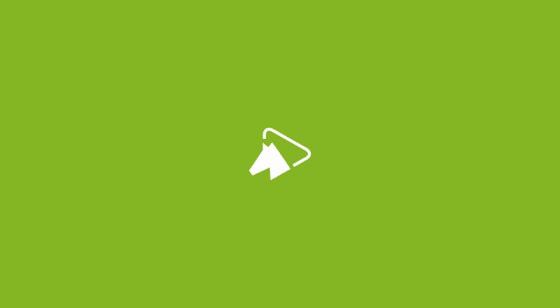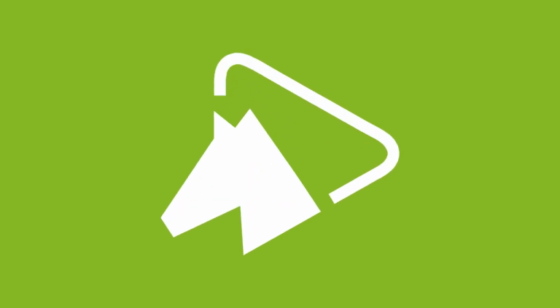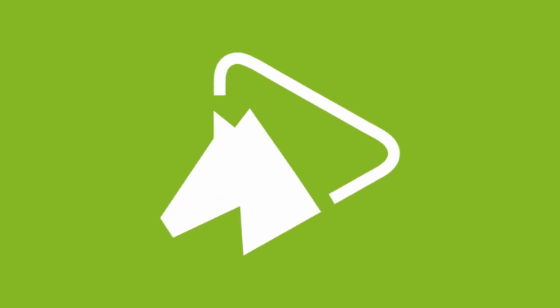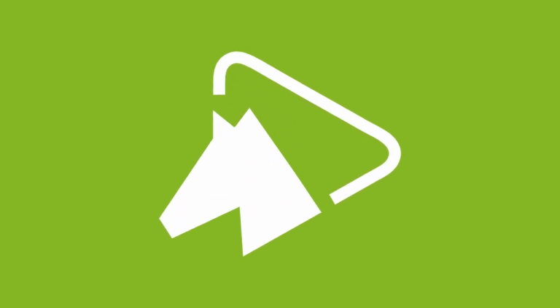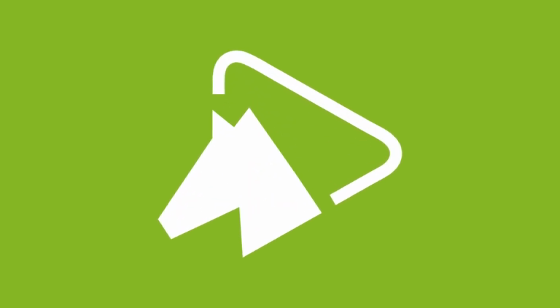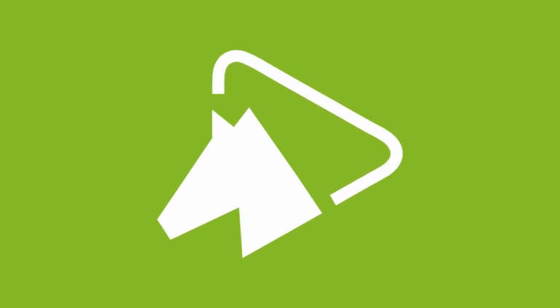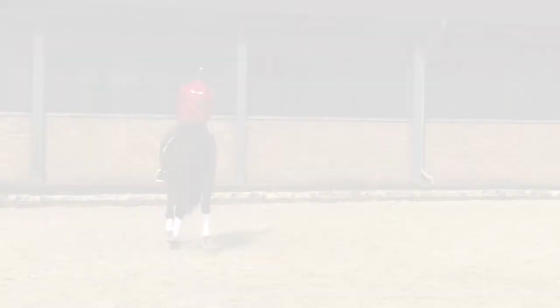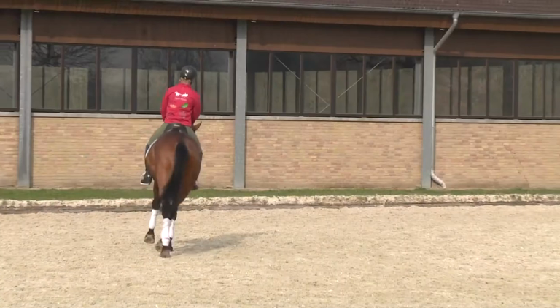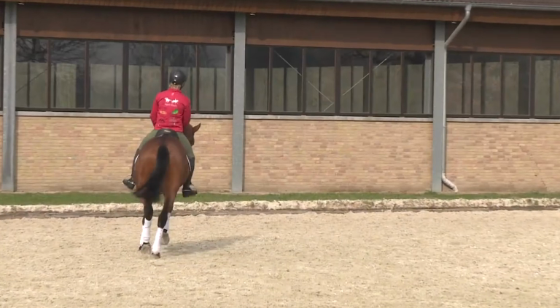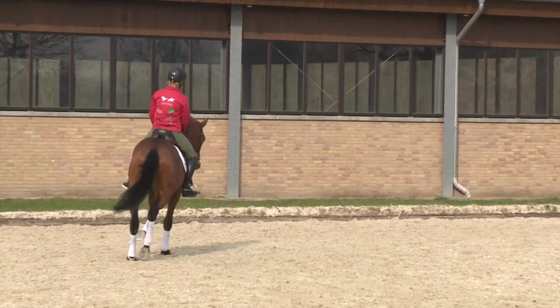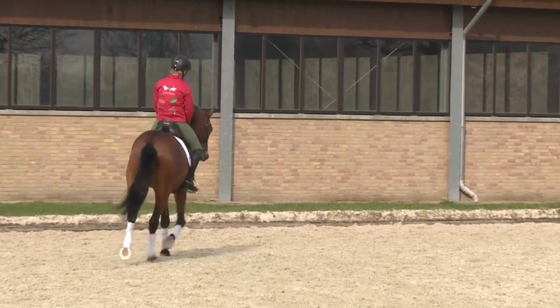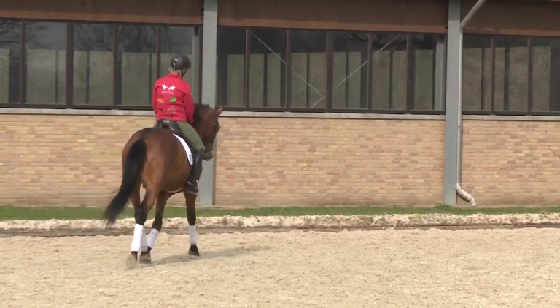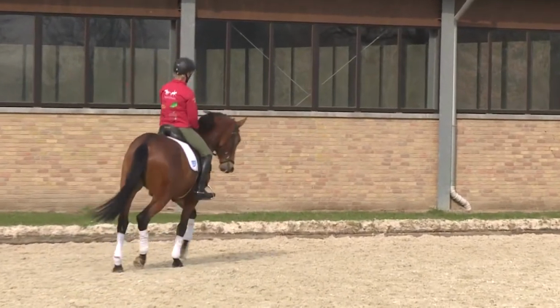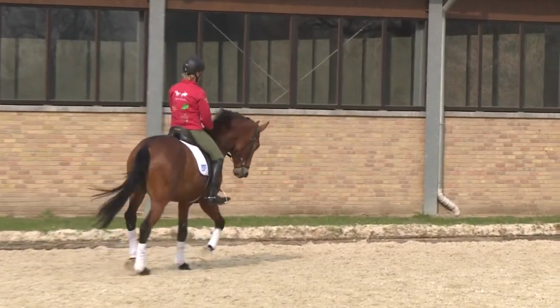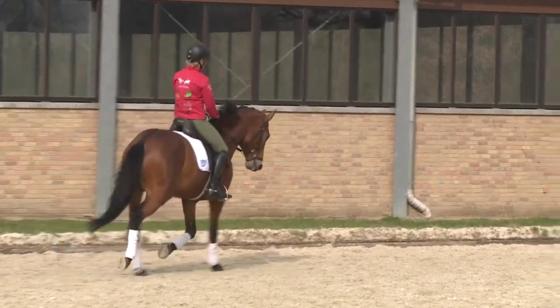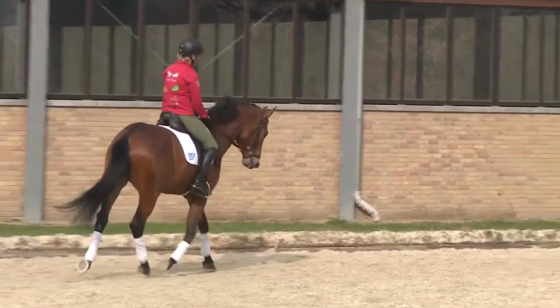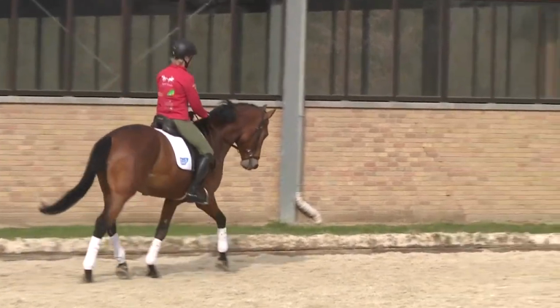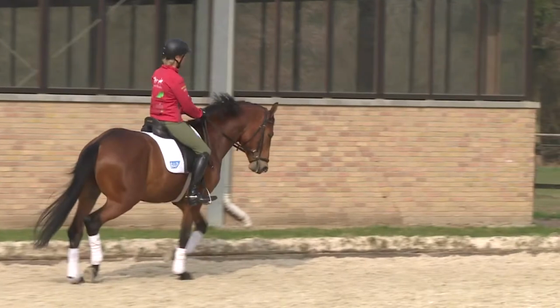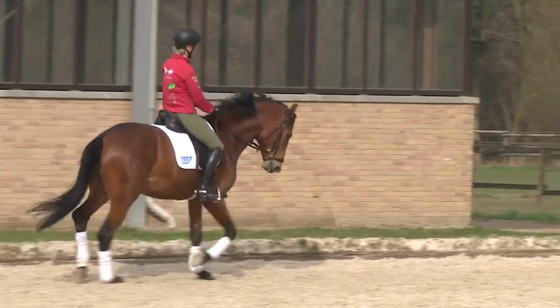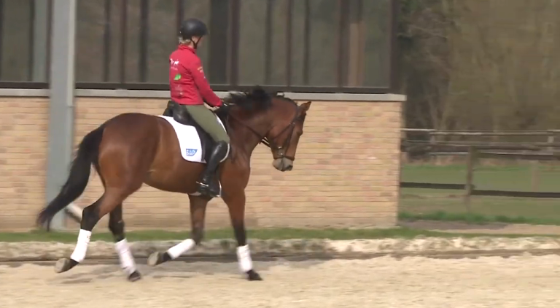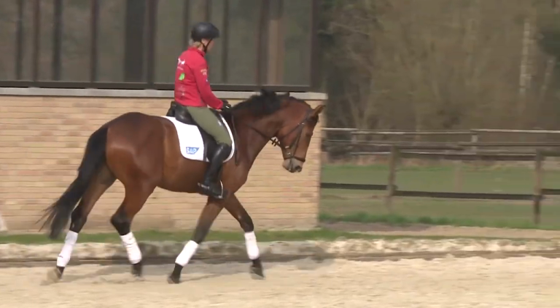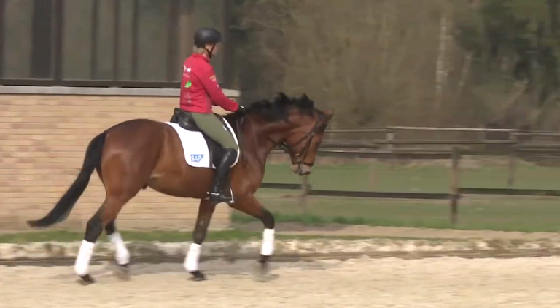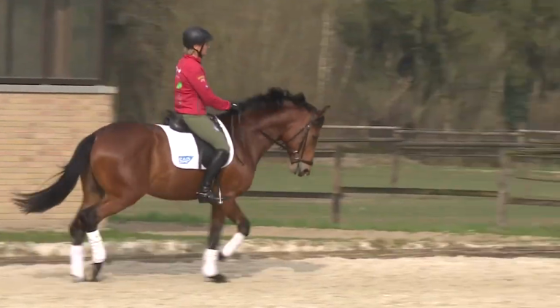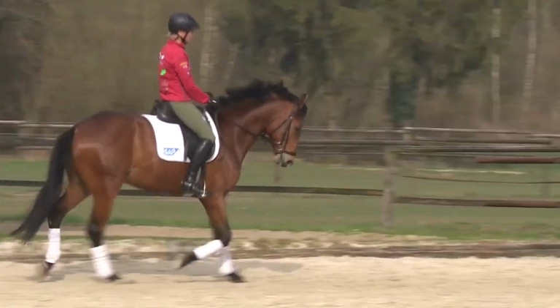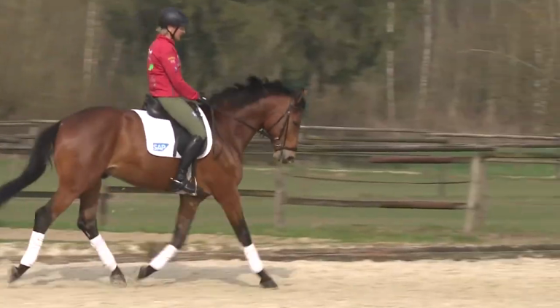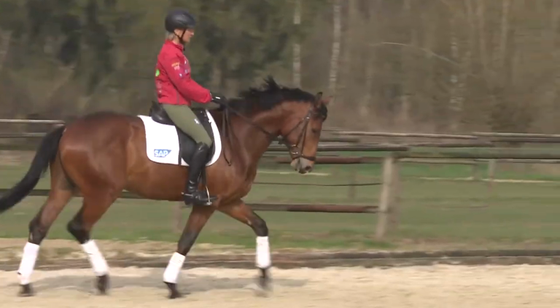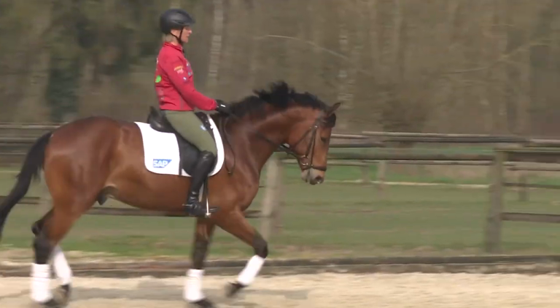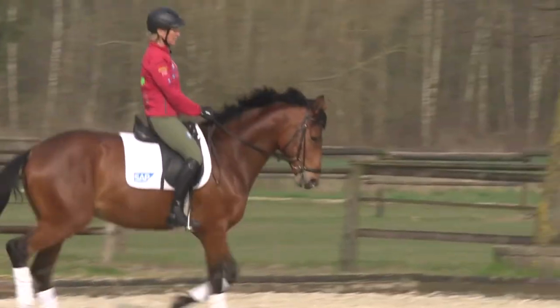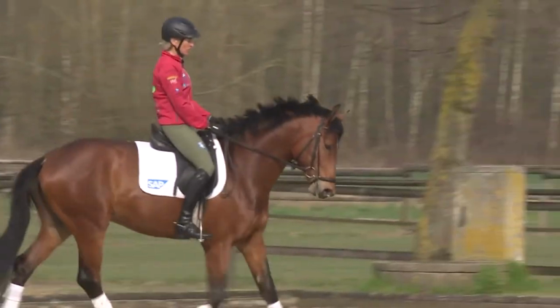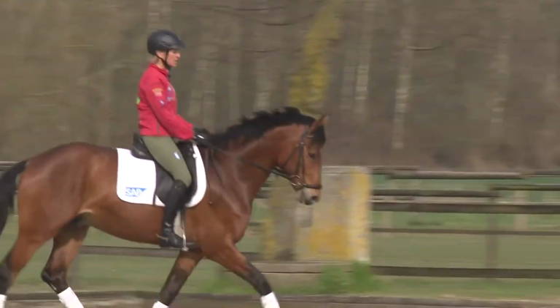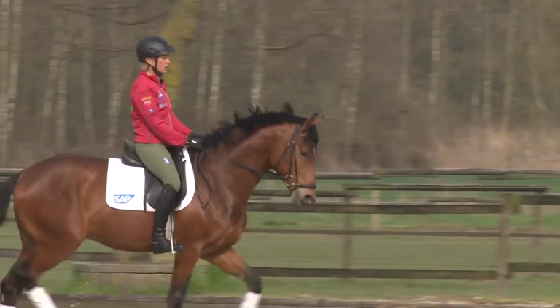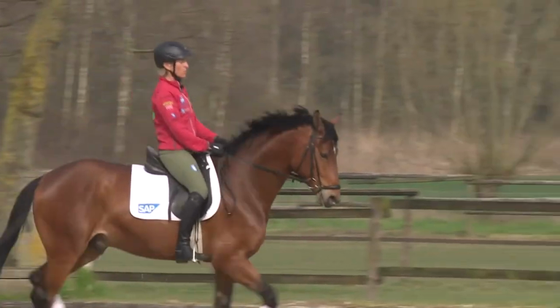However, the first thing he needs to learn is softness in the poll when taking the weight with his hind legs under the center of gravity. And again.